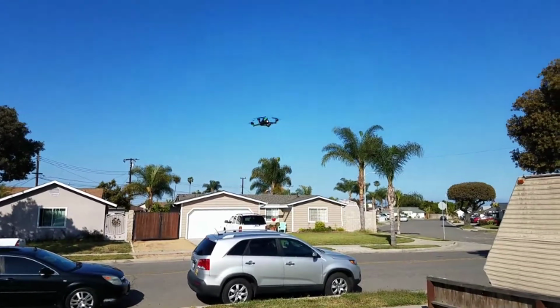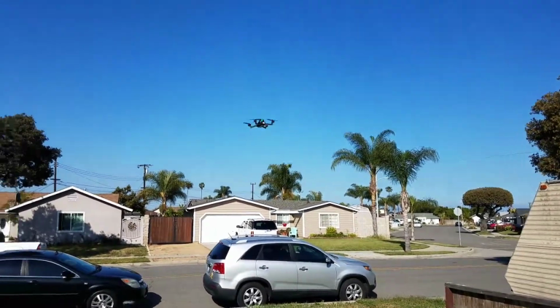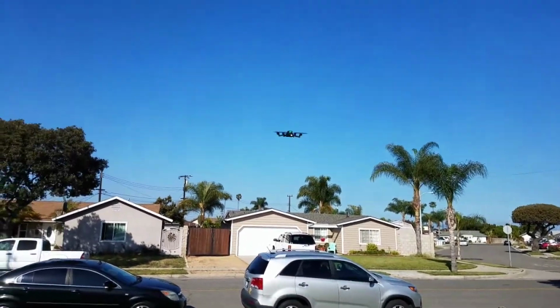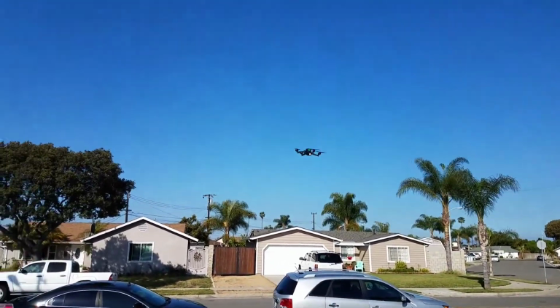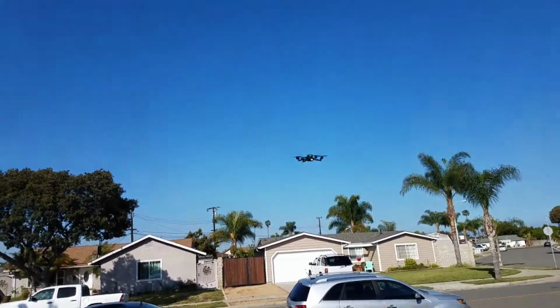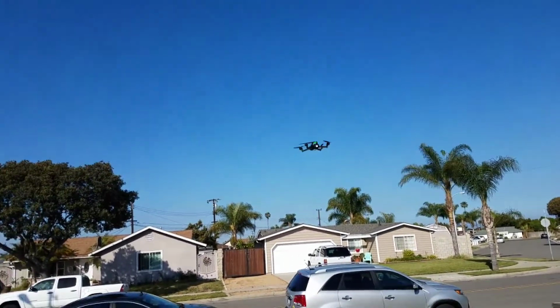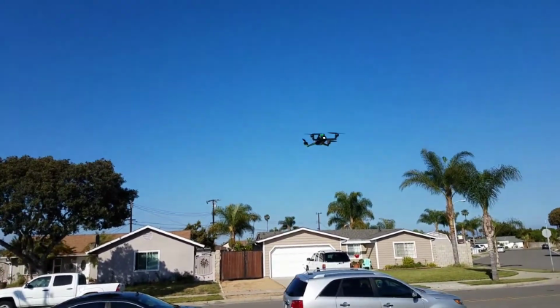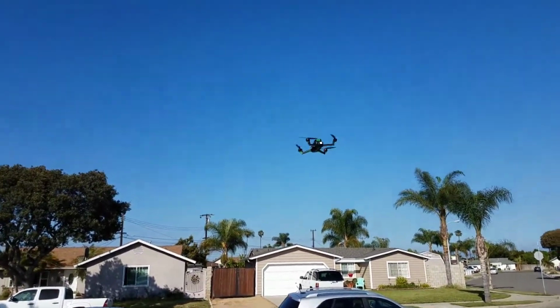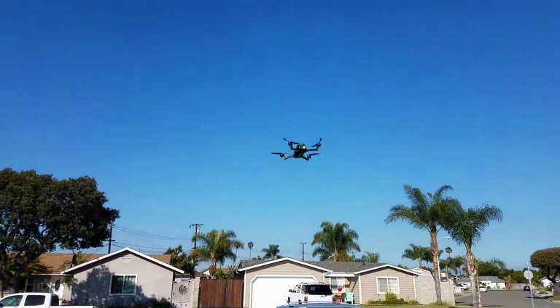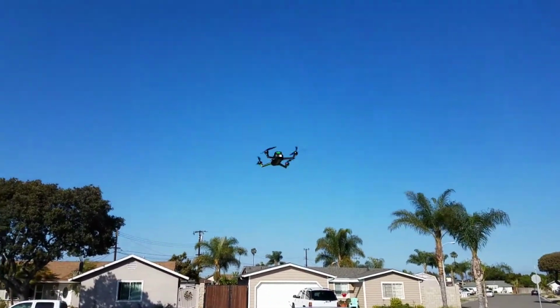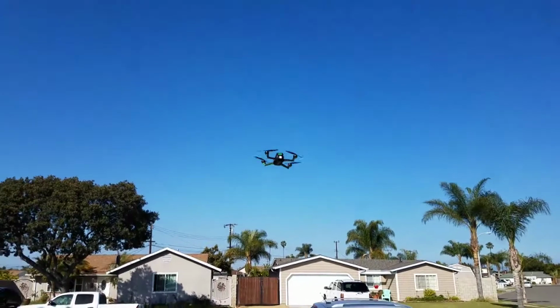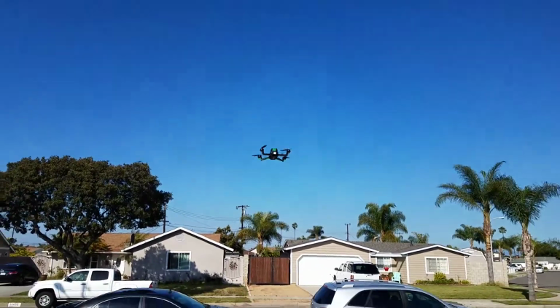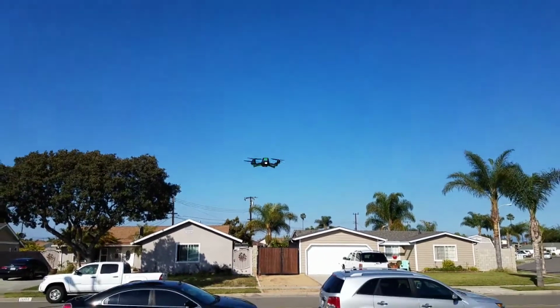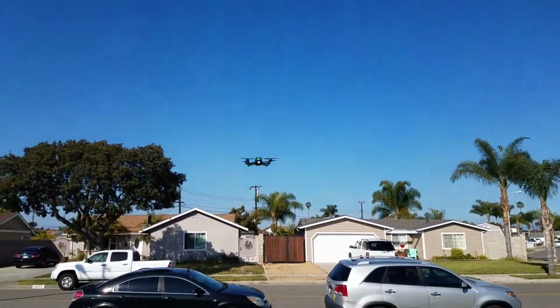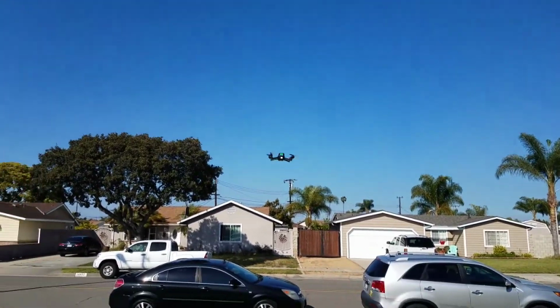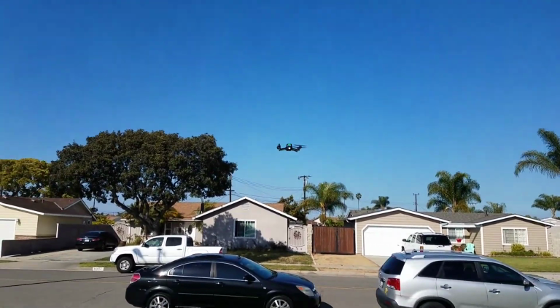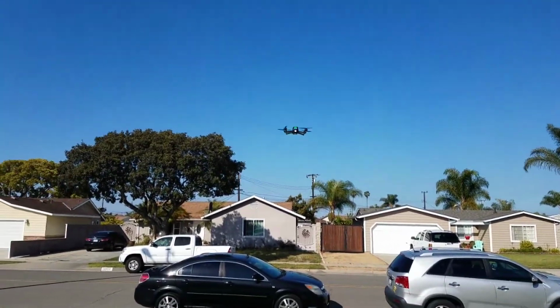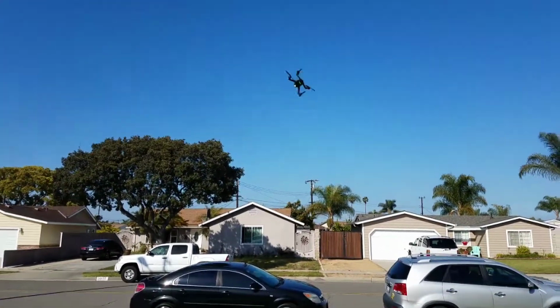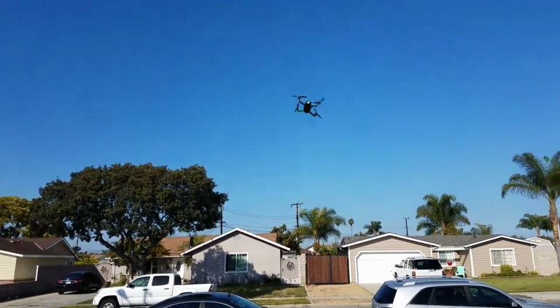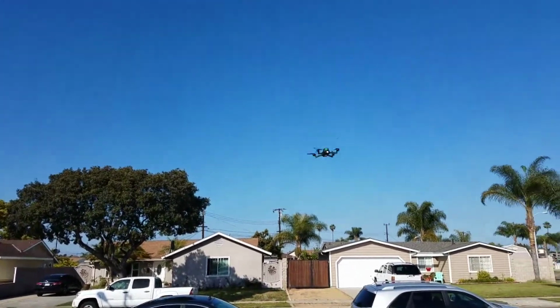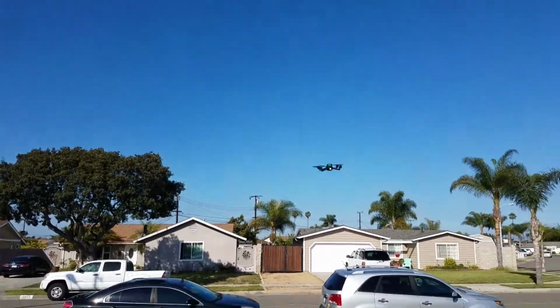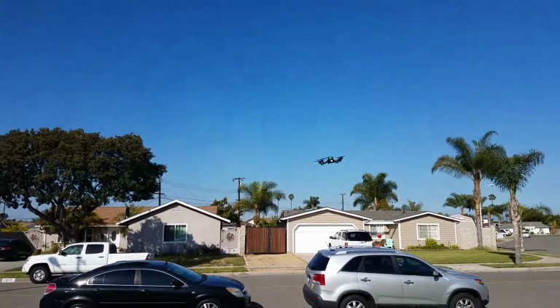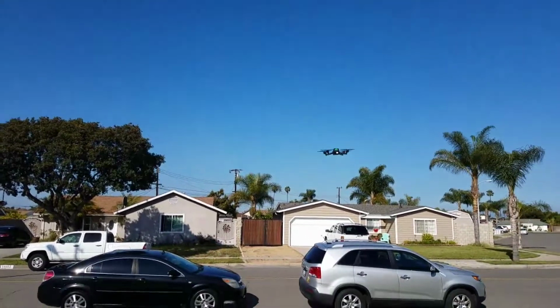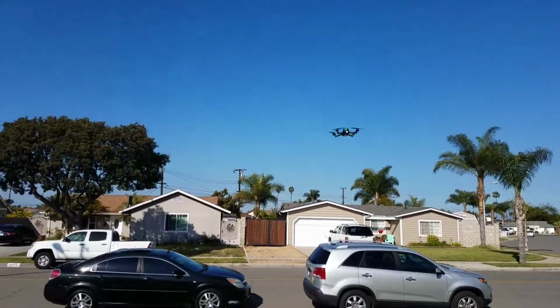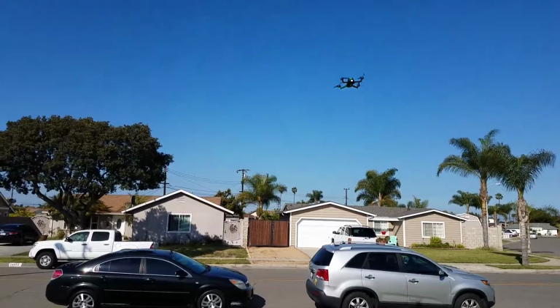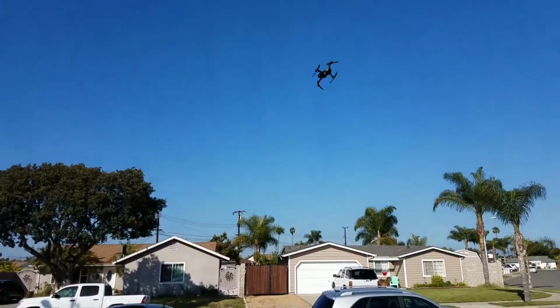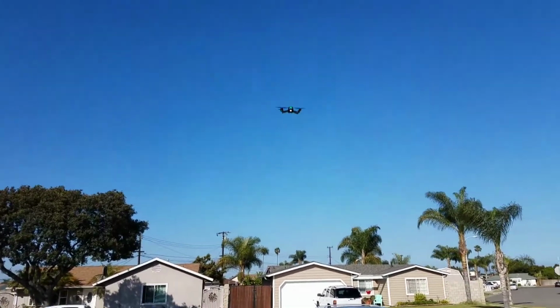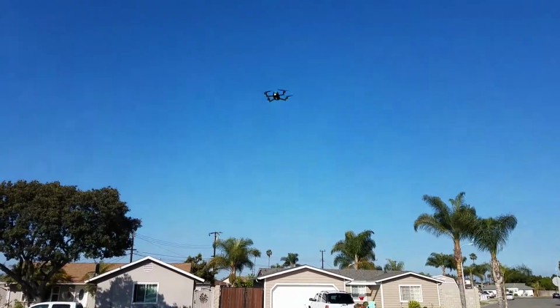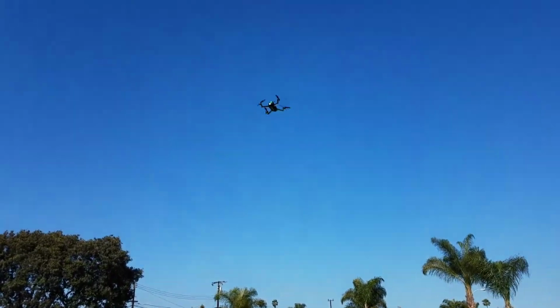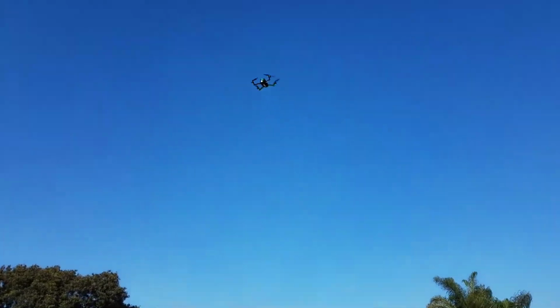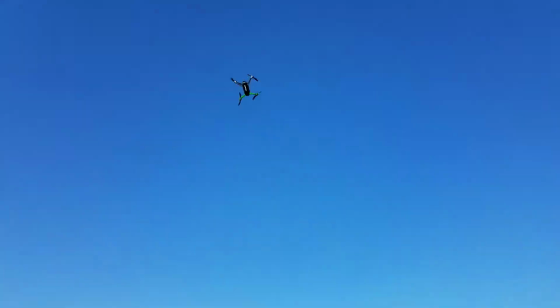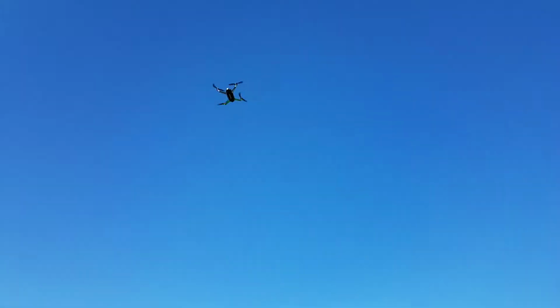Don't go in manual mode unless you really, really want to pick your drone. Simple as that. I mean, unless you really know what's up. Honestly, that's what's up.